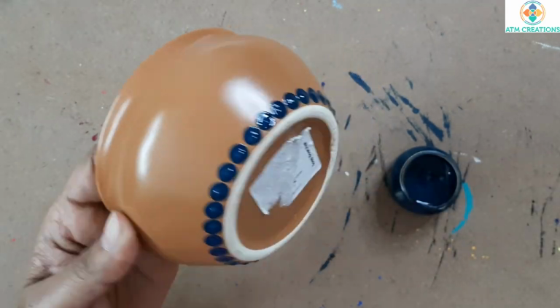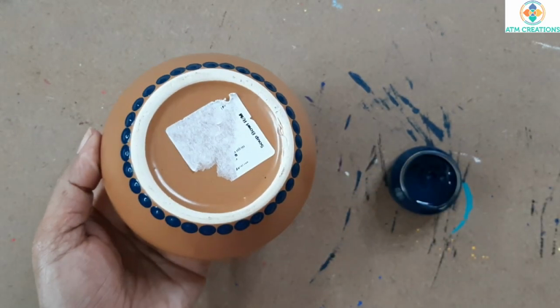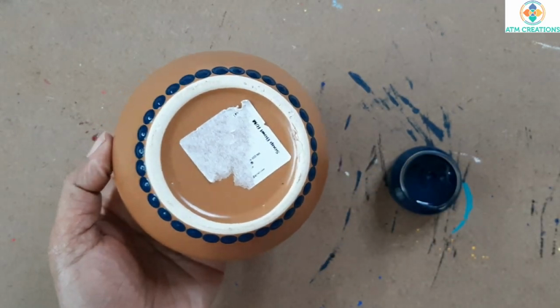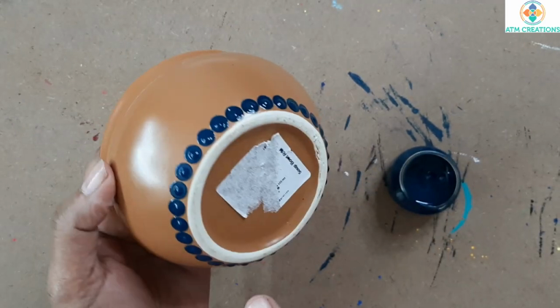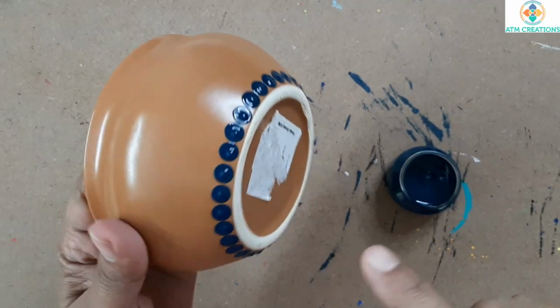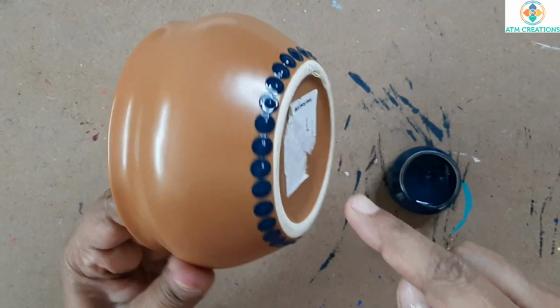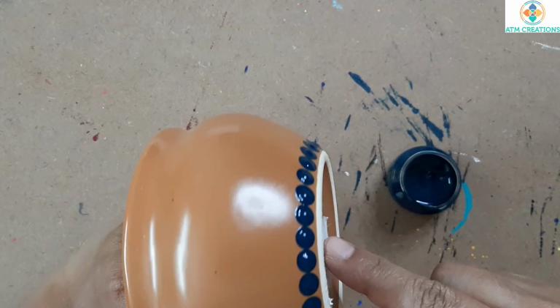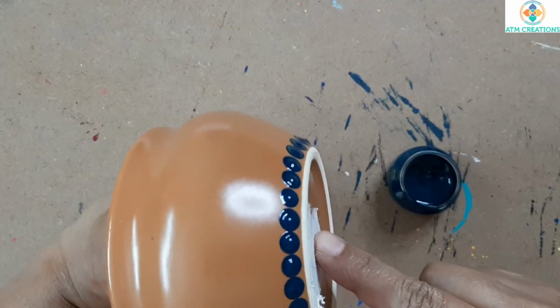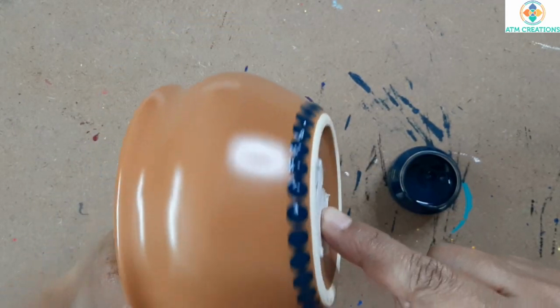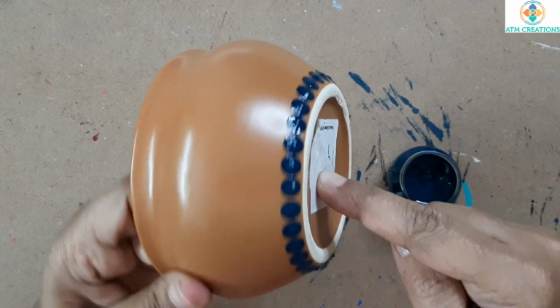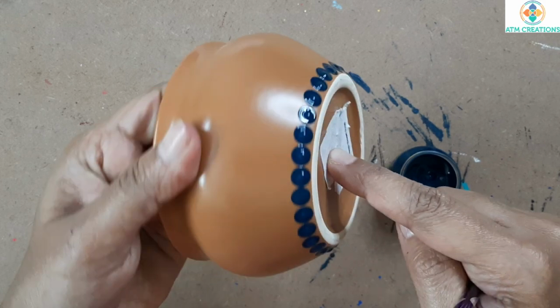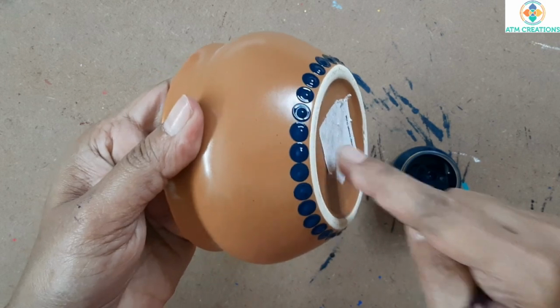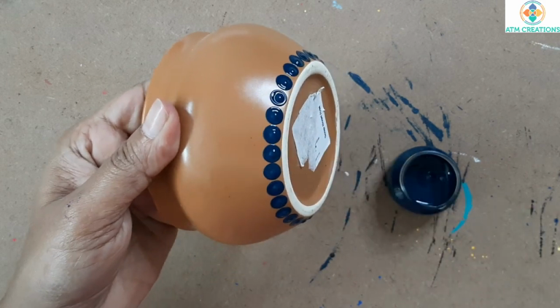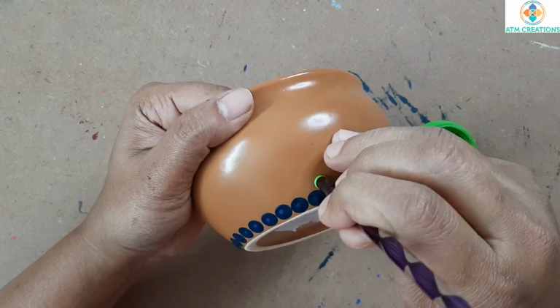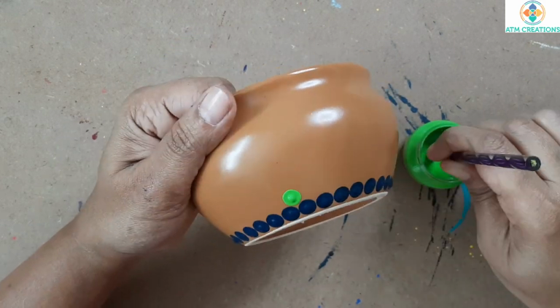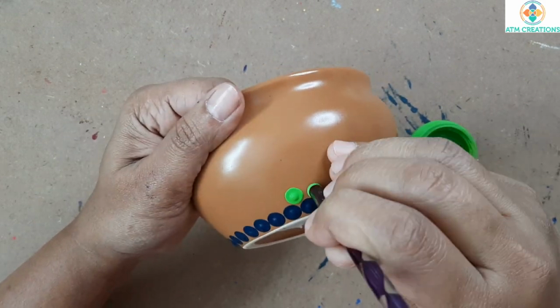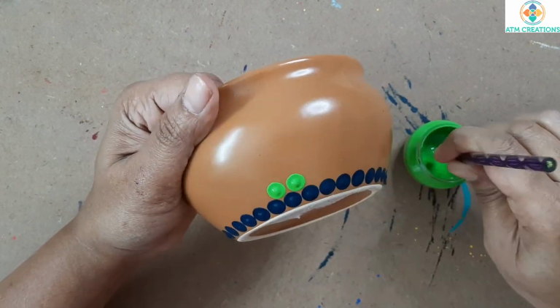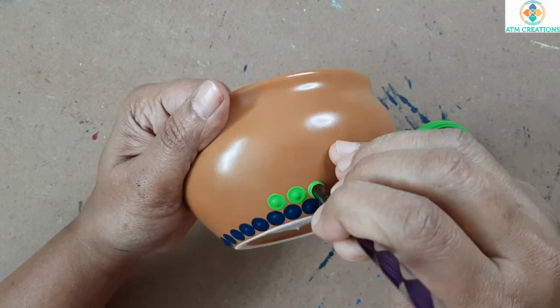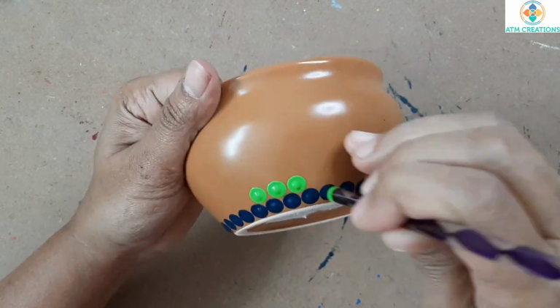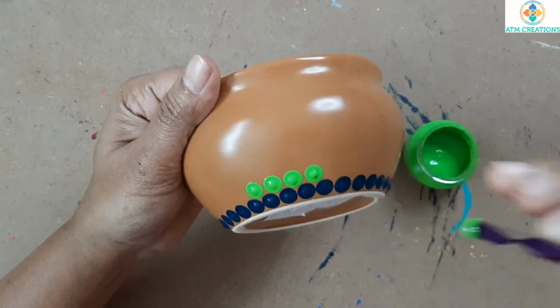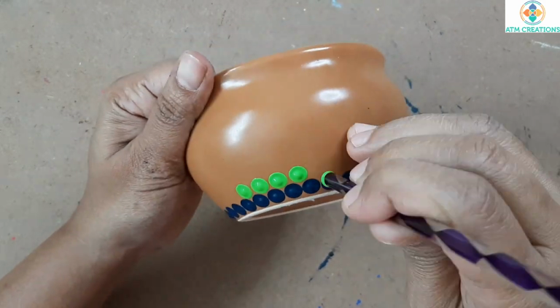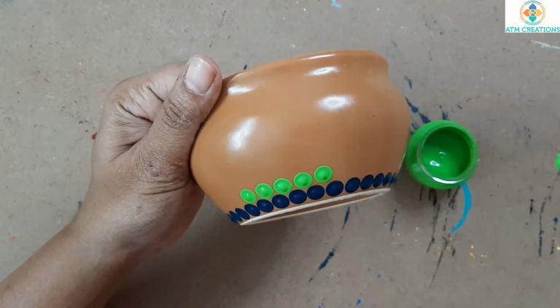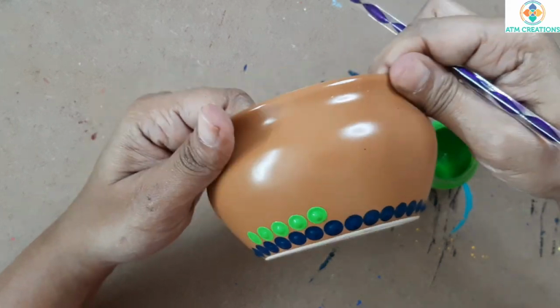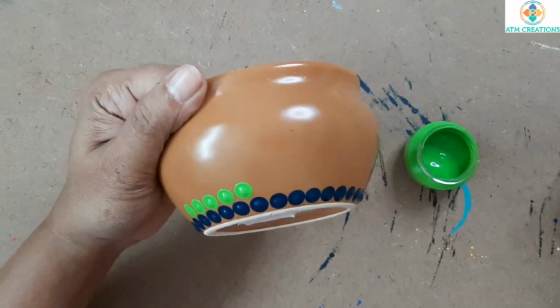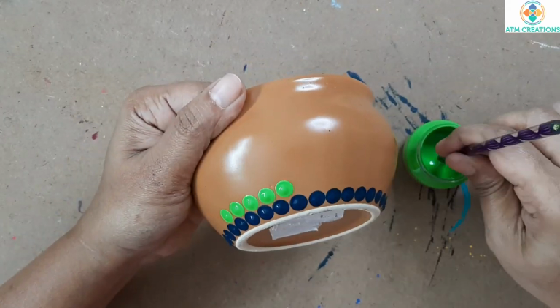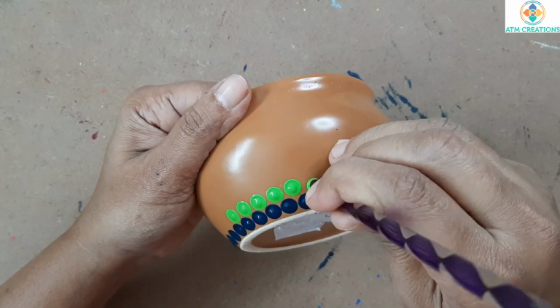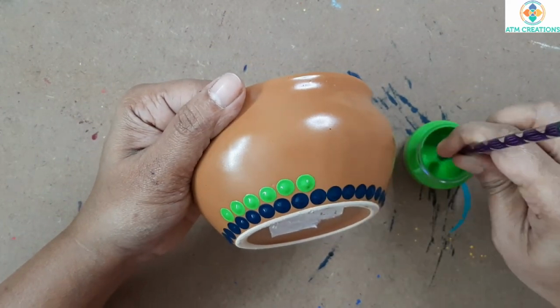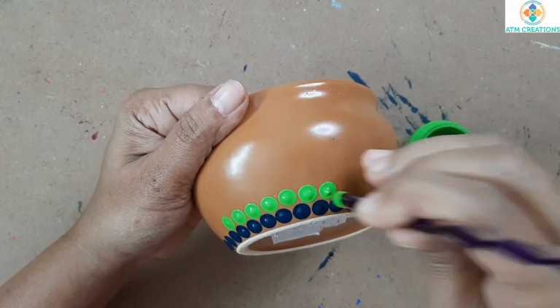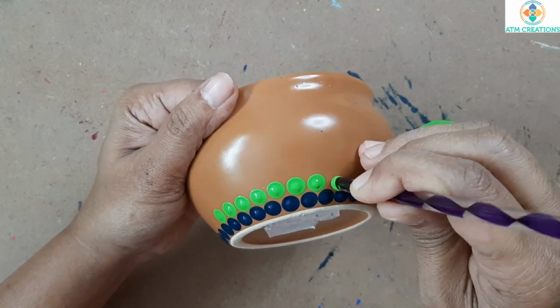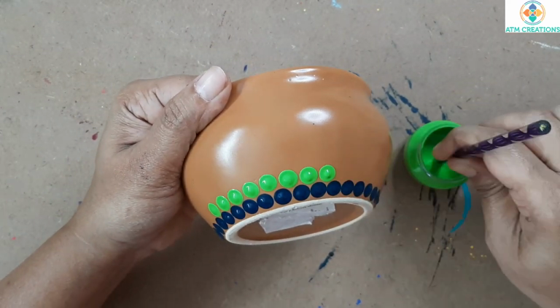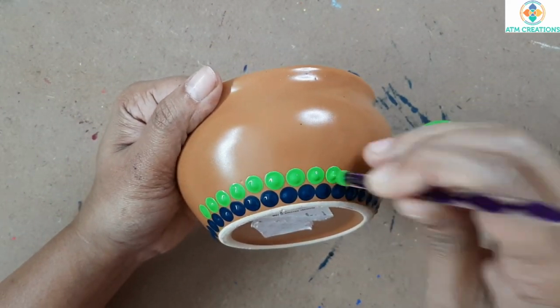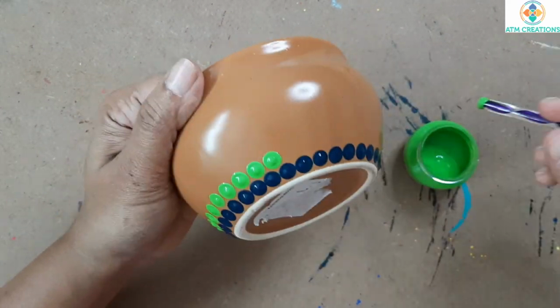This entire round is dotted with turquoise blue. Now for the second row of dots I'm going to use greenery. Turquoise blue and greenery are from Fevicryl.